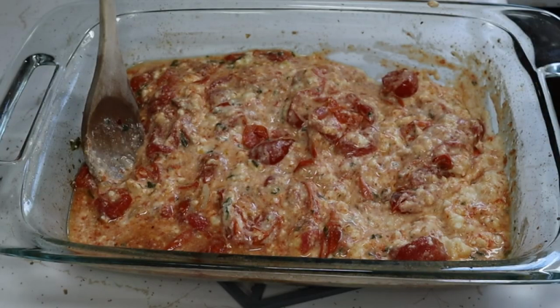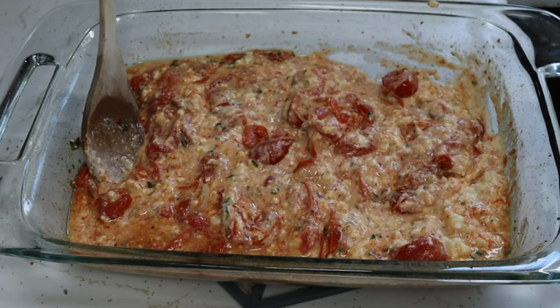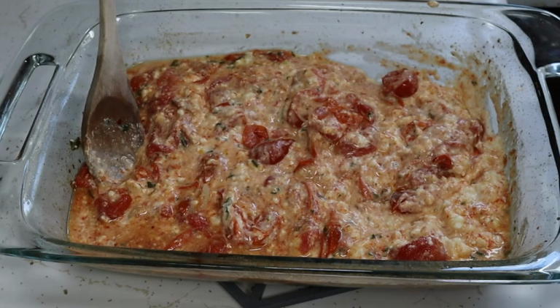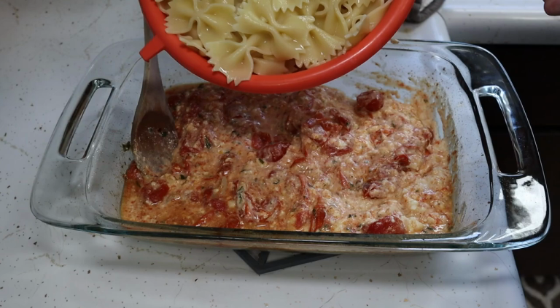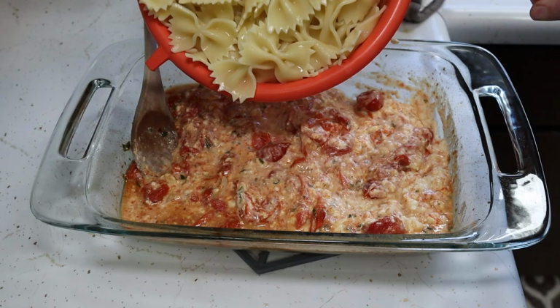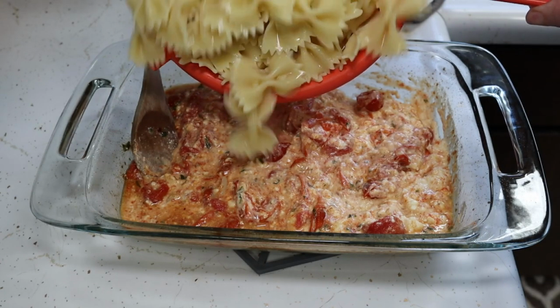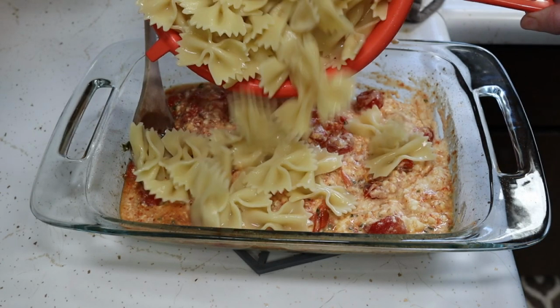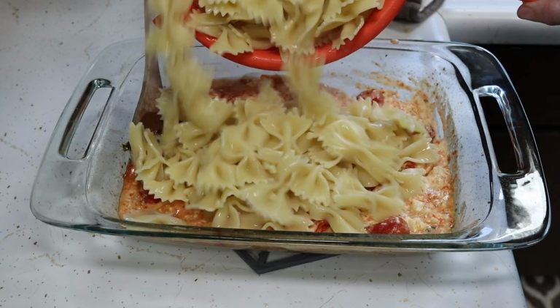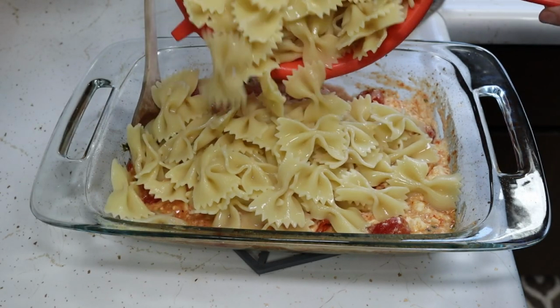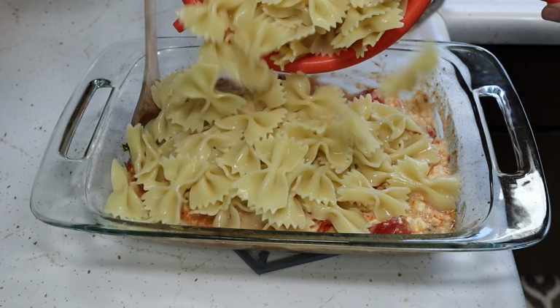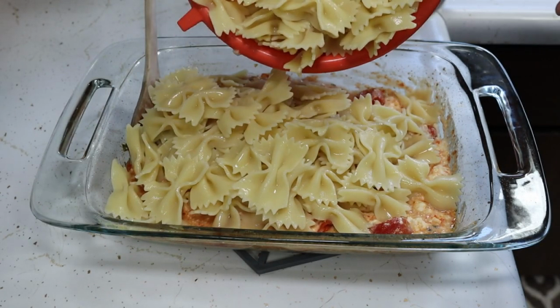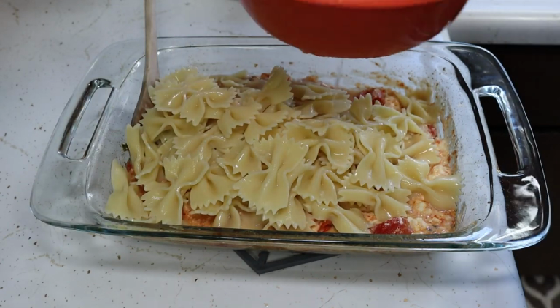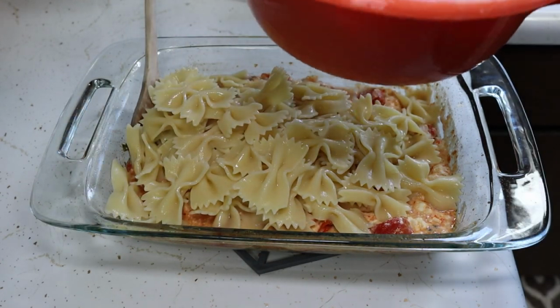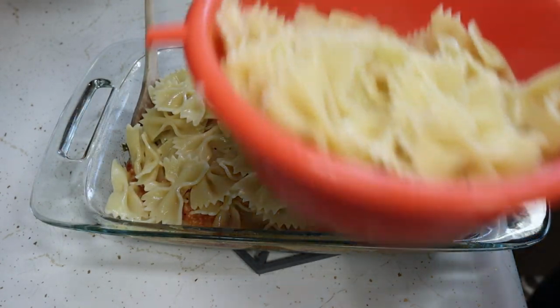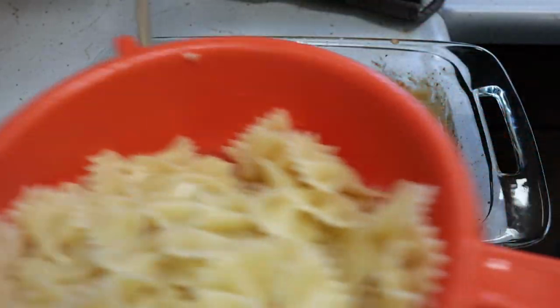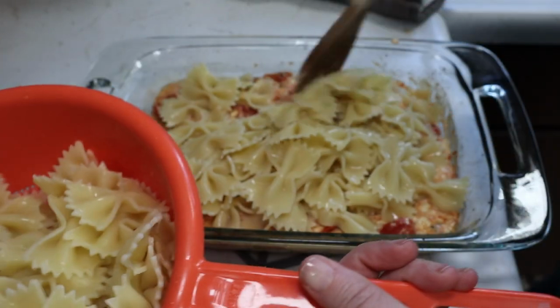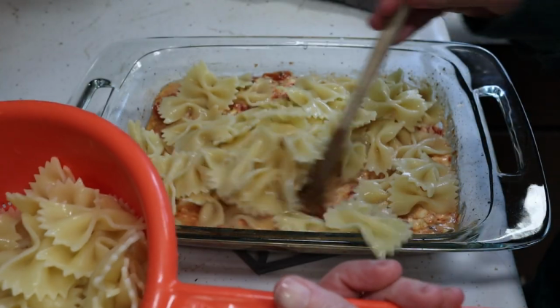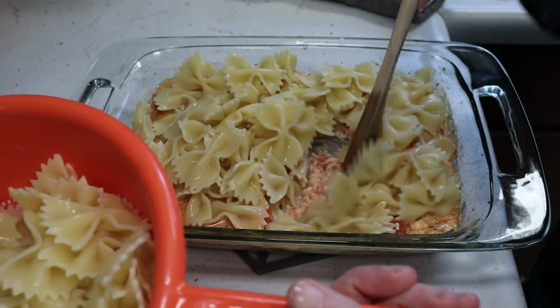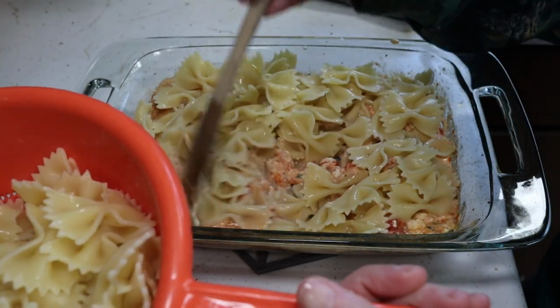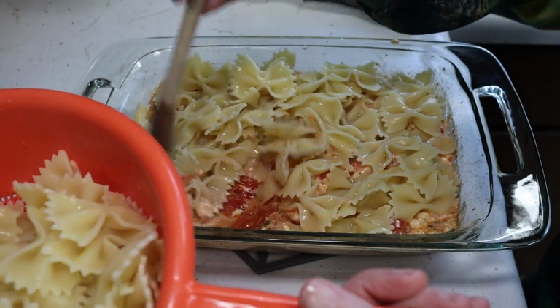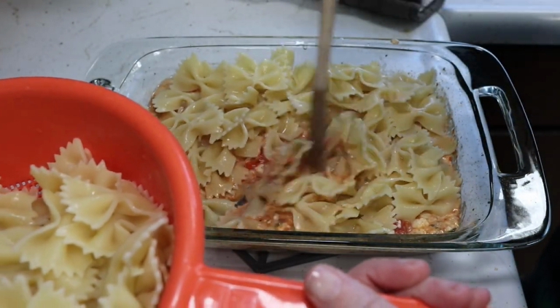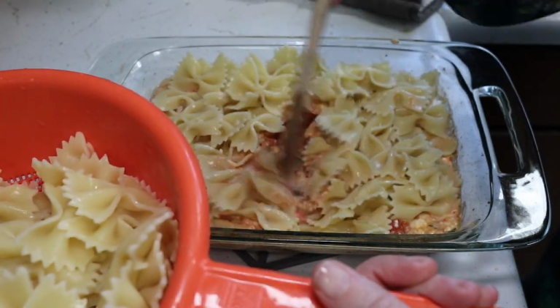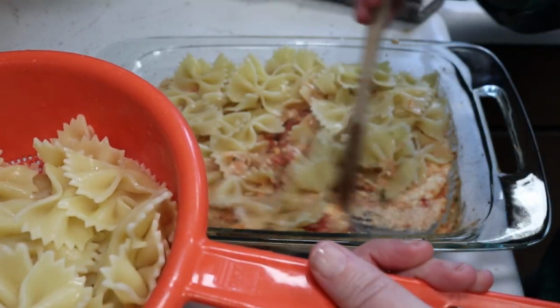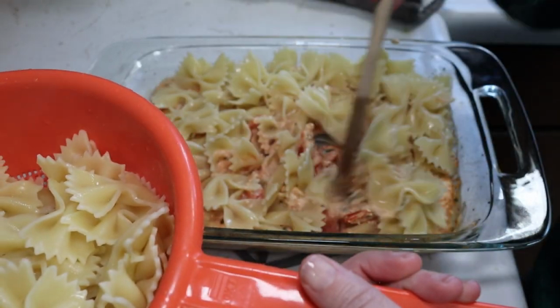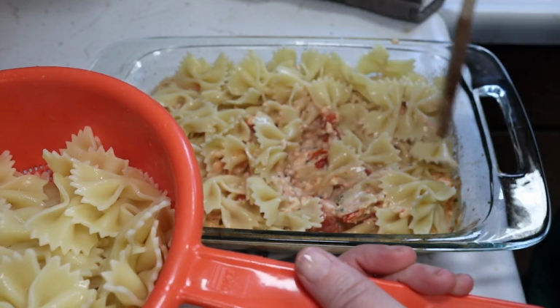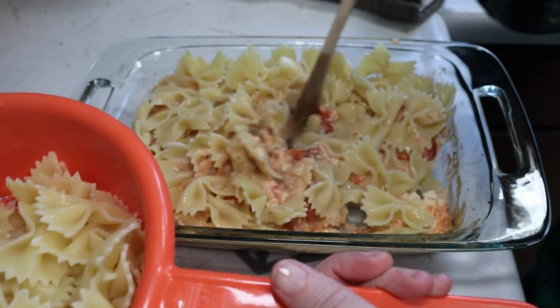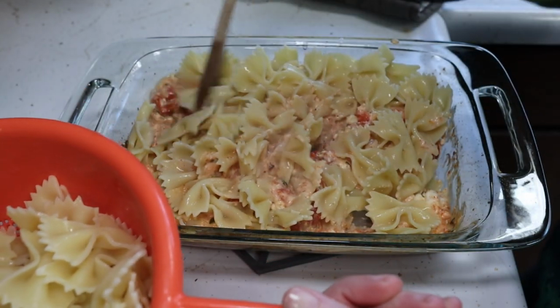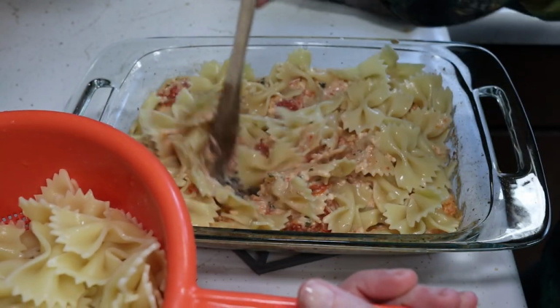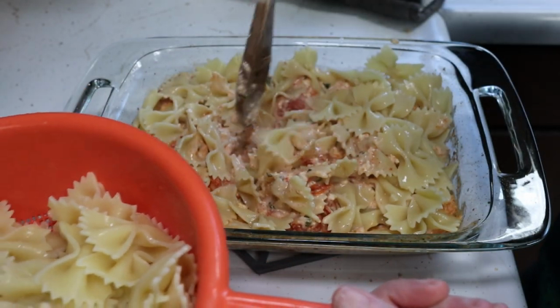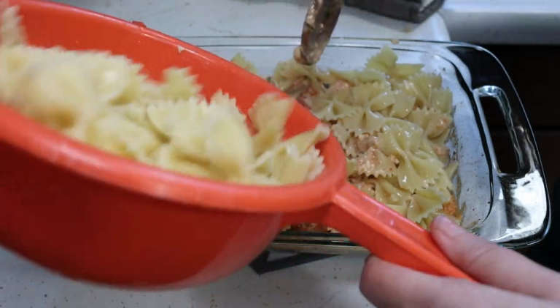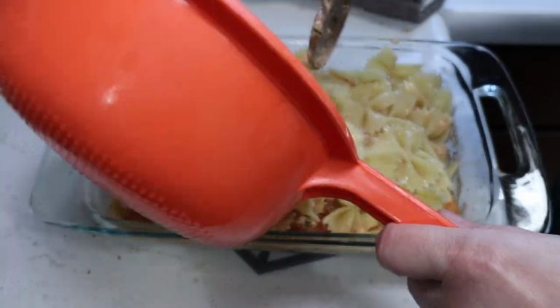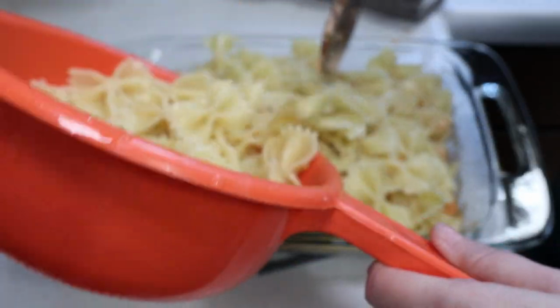Last but not least, add your pasta. My pan doesn't look like it's gonna be big enough, so I'm gonna add a little, stir it, and then add the rest. Remember that pasta water I told you to save? You only need to add it if this looks really dry. Mine doesn't look dry, so I think we're good.